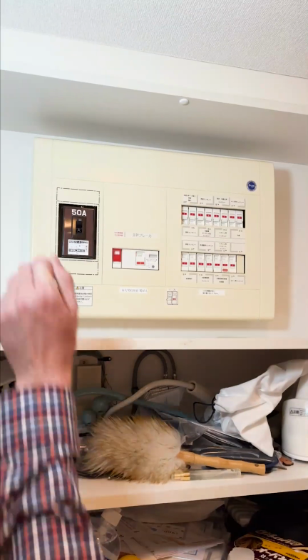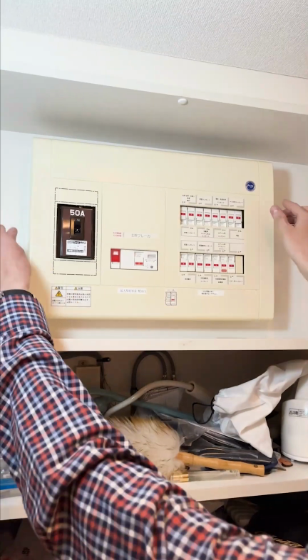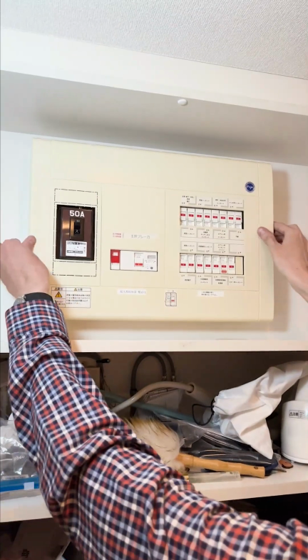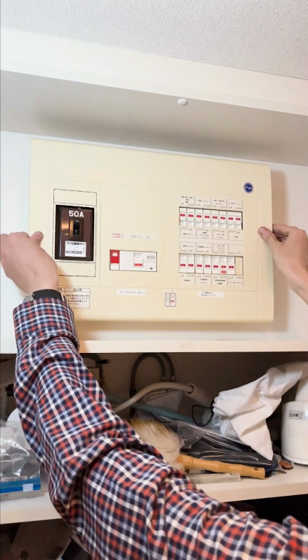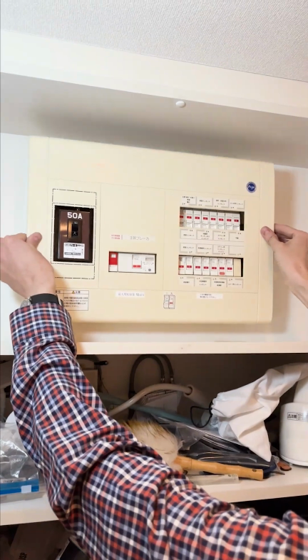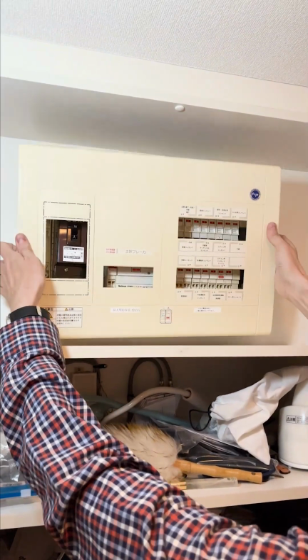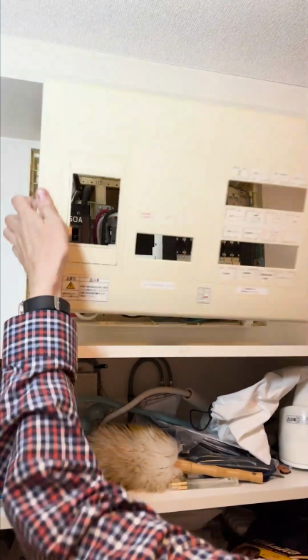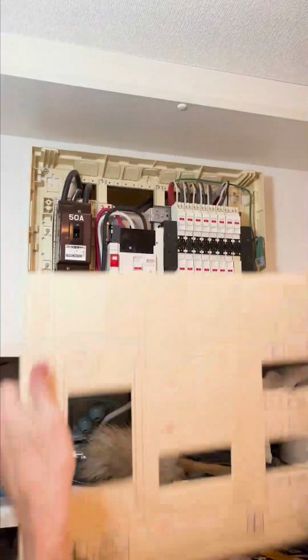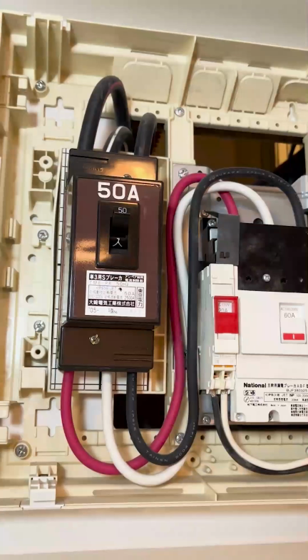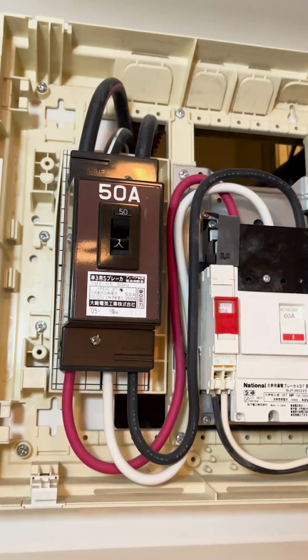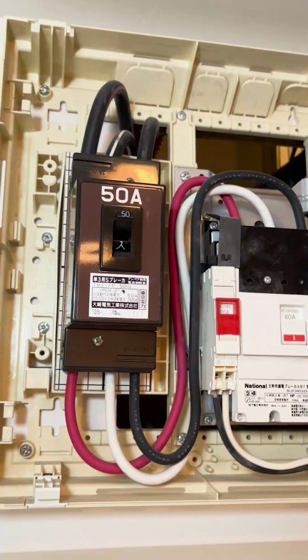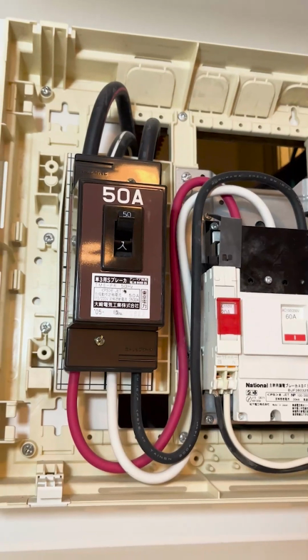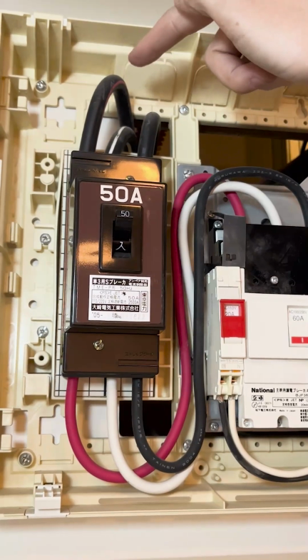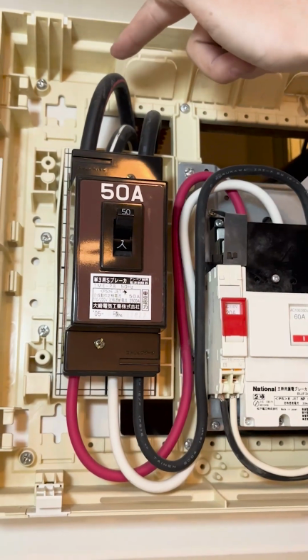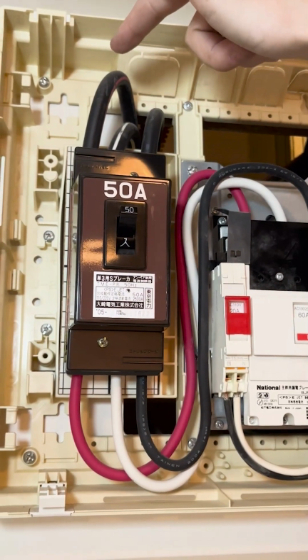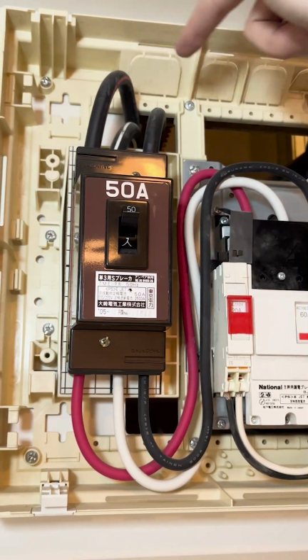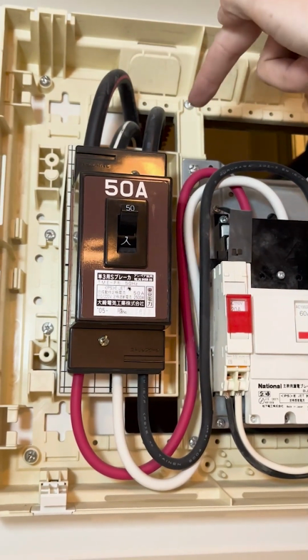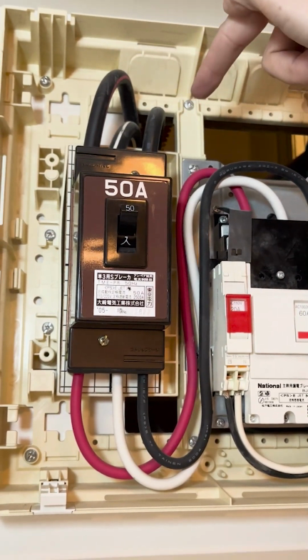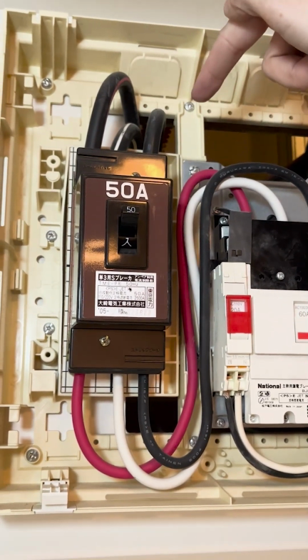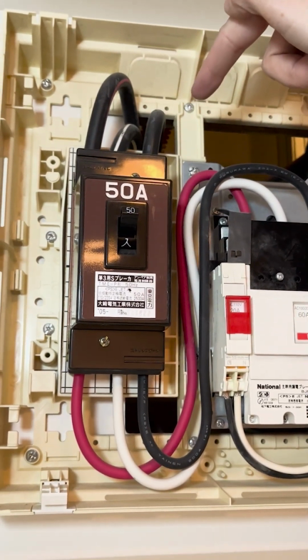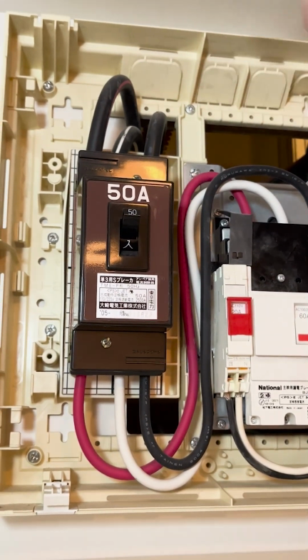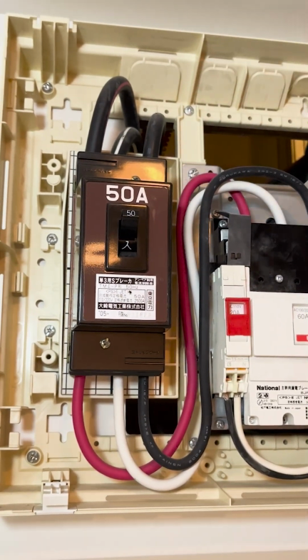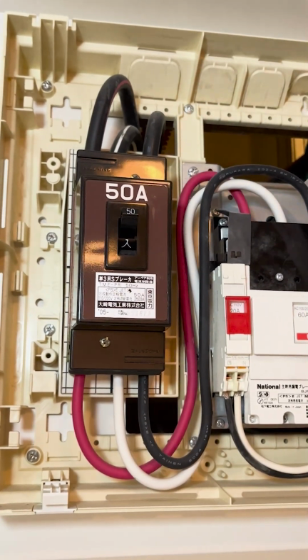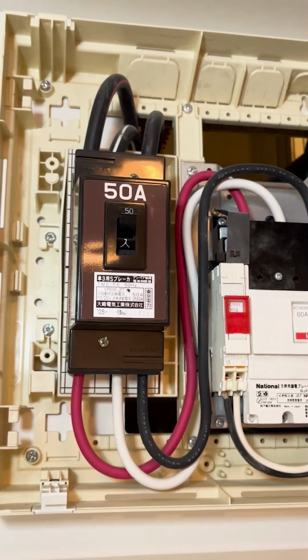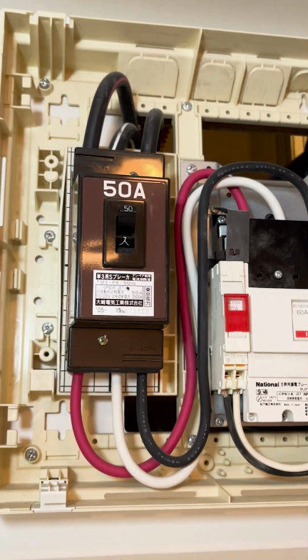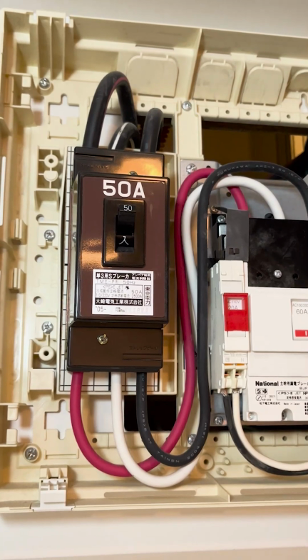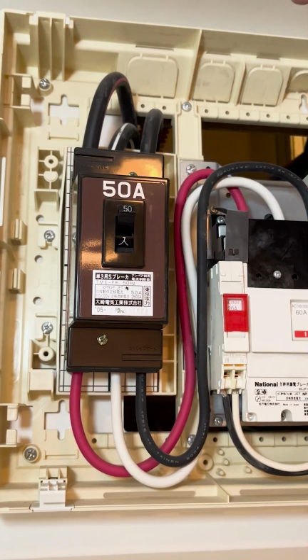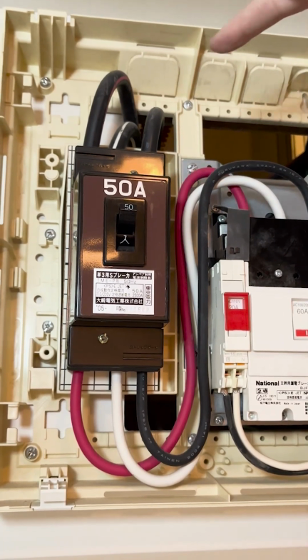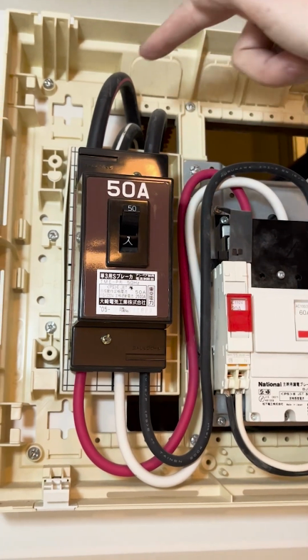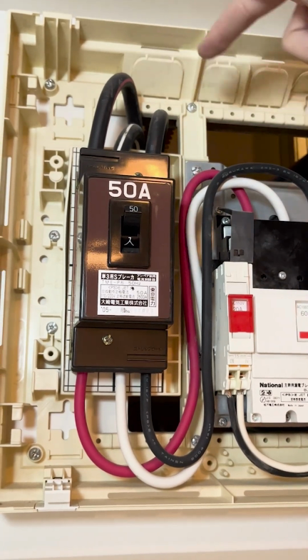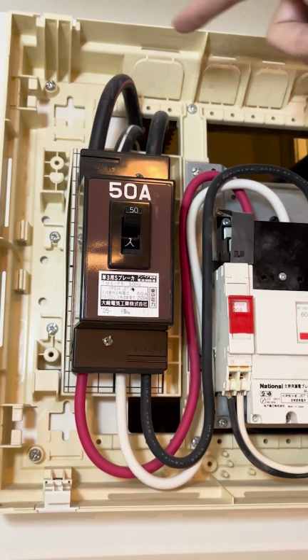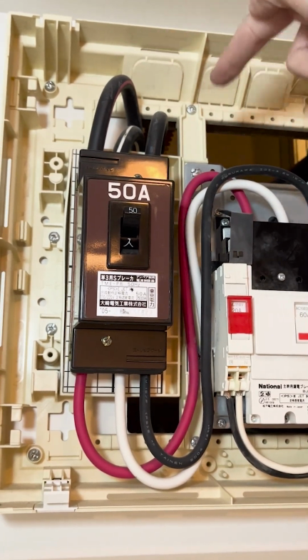Japanese homes are wired split phase, very similar to homes in North America. We have two hots, each at 100 volts, 180 degrees out of phase with one another, so we have 200 volts between them.